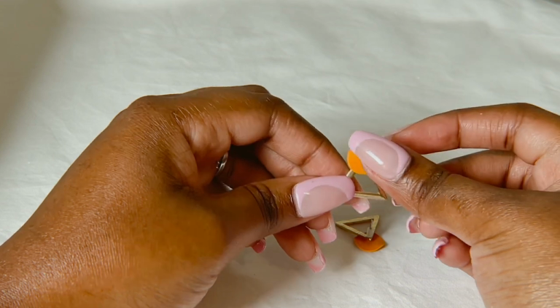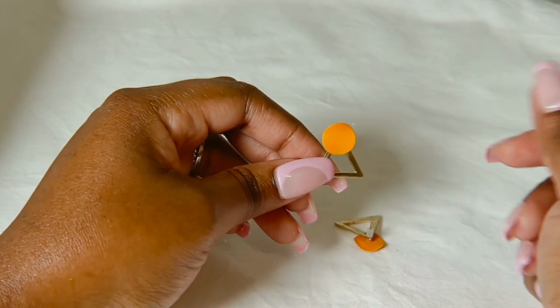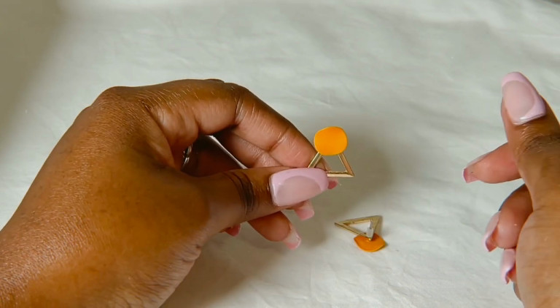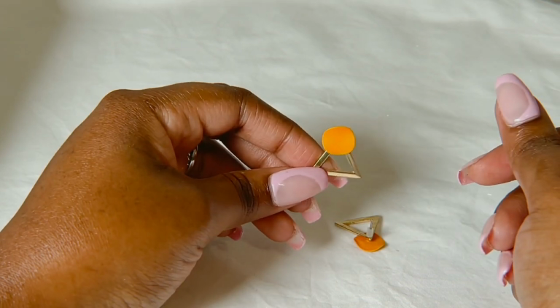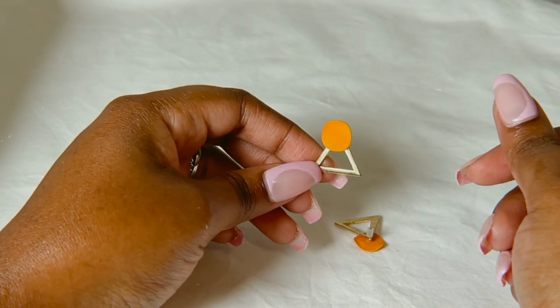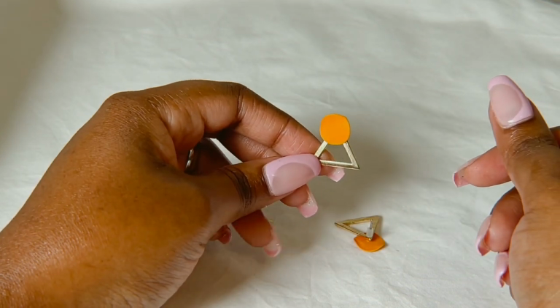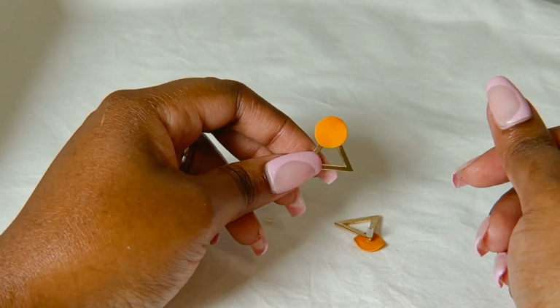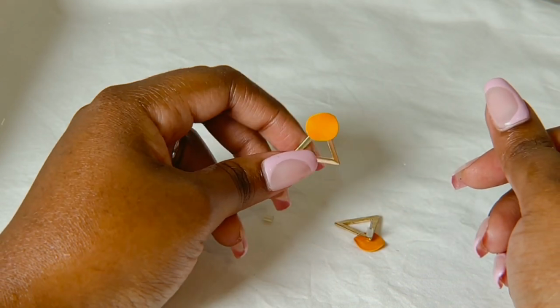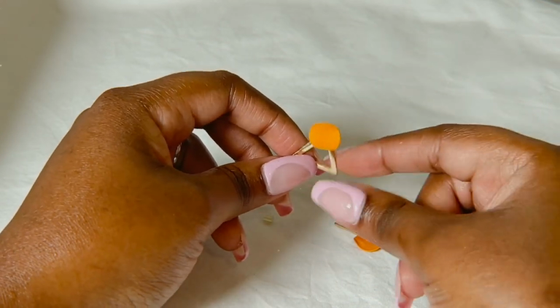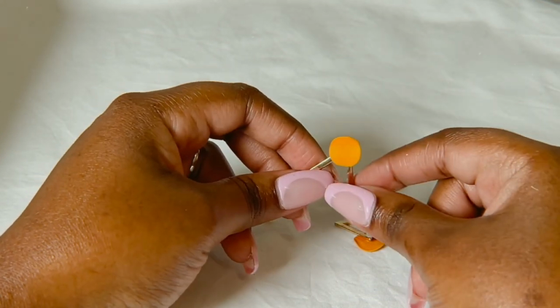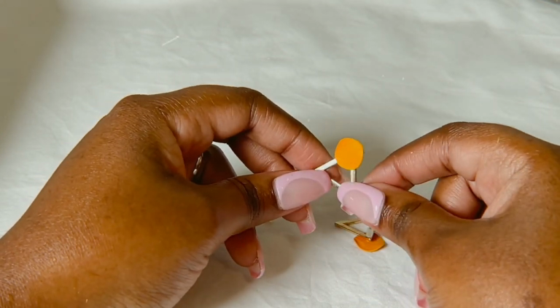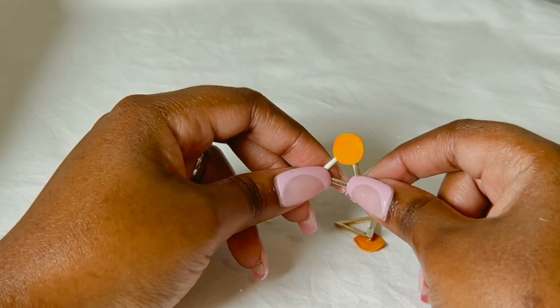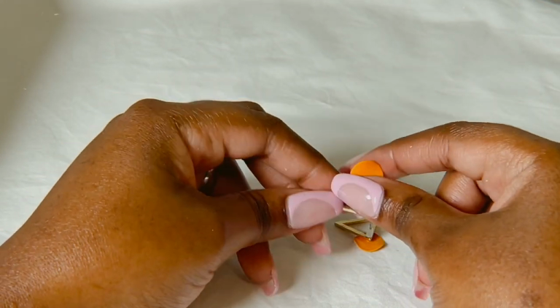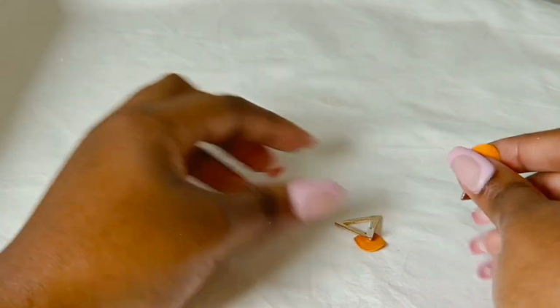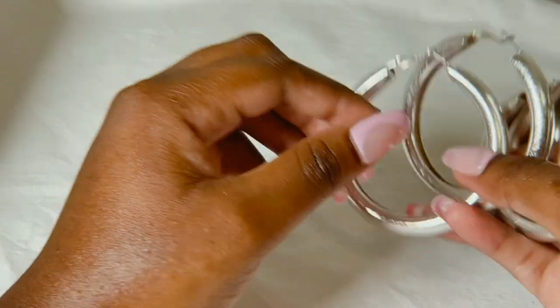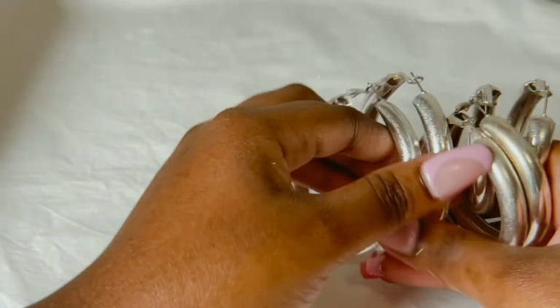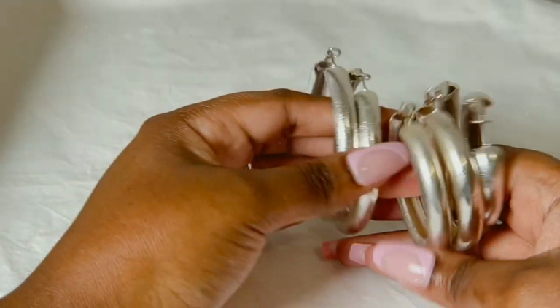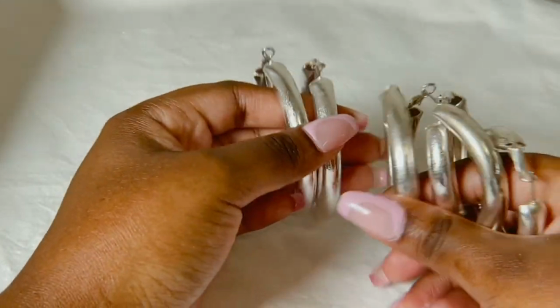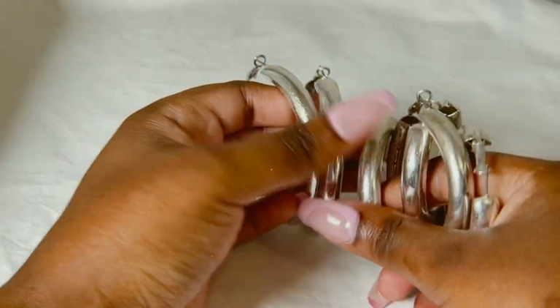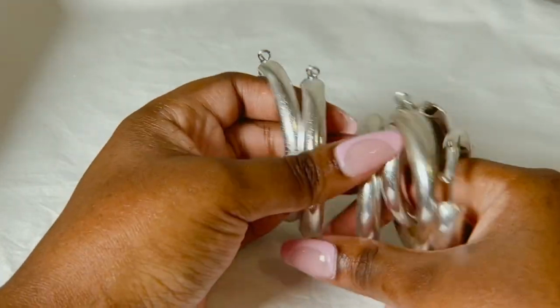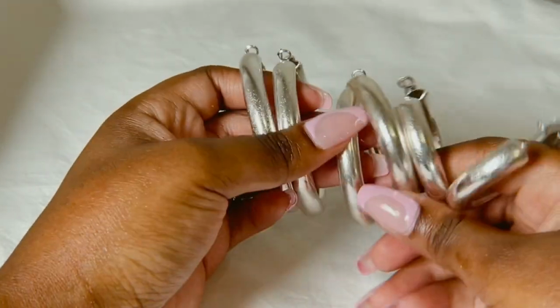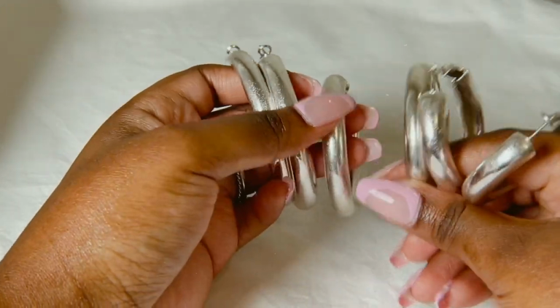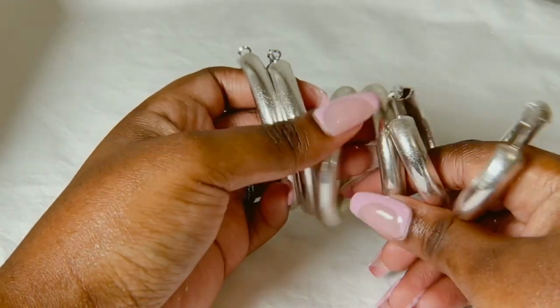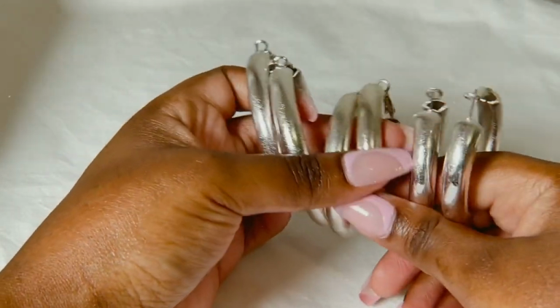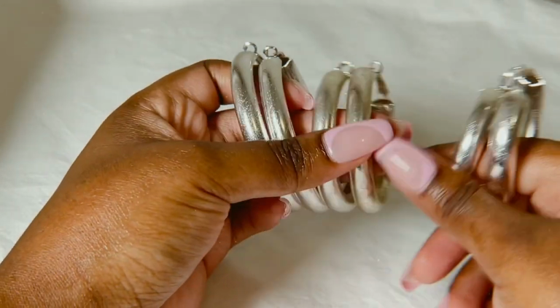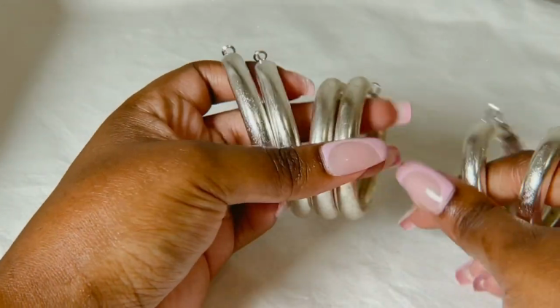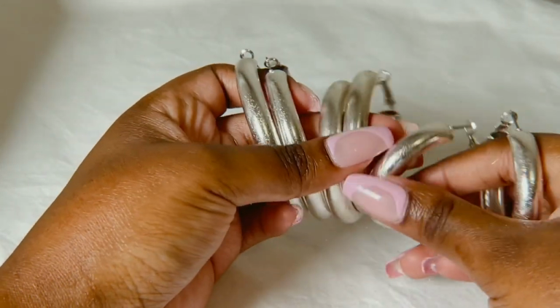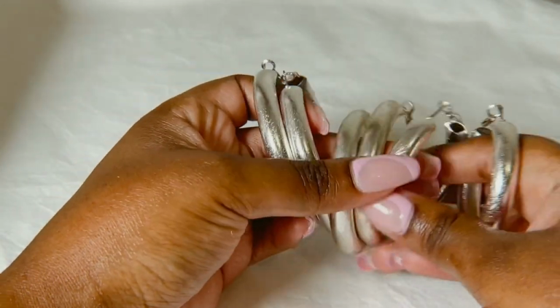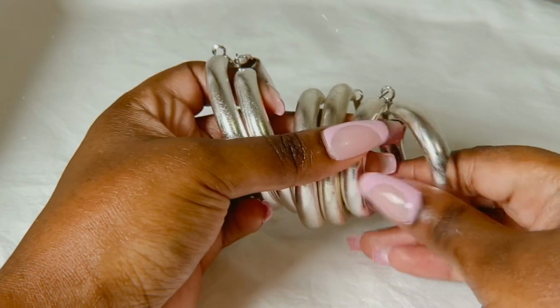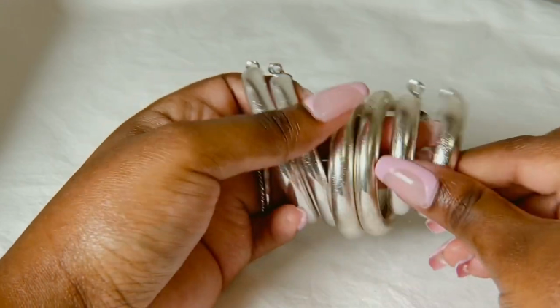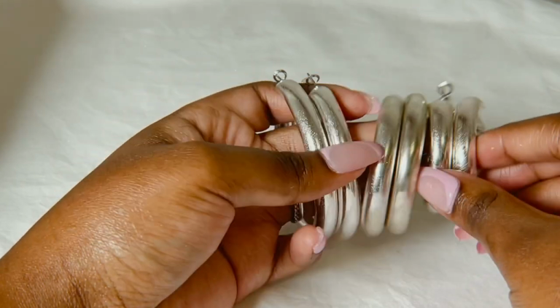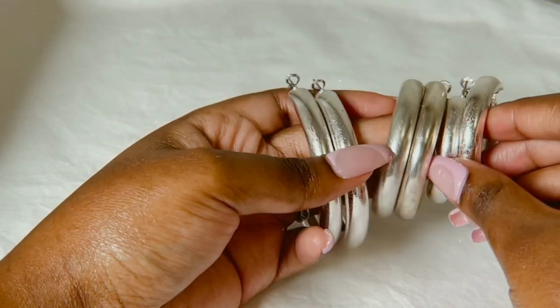Or if you like, you can also join this triangle with another earring, so it kind of has like three ways of wearing them — very cute.